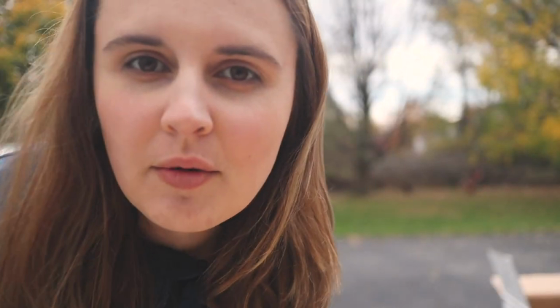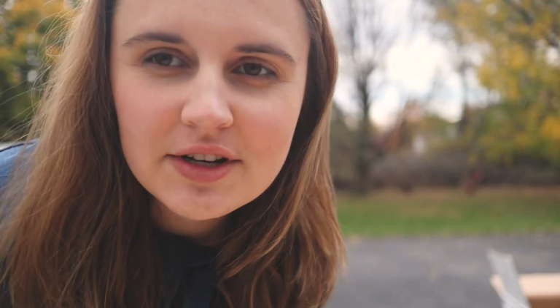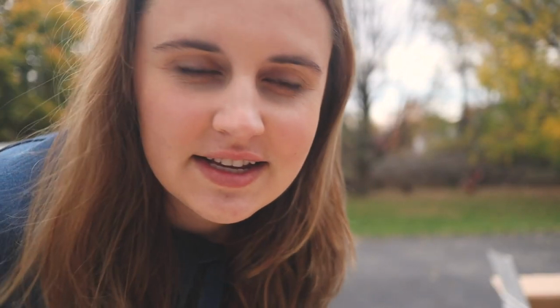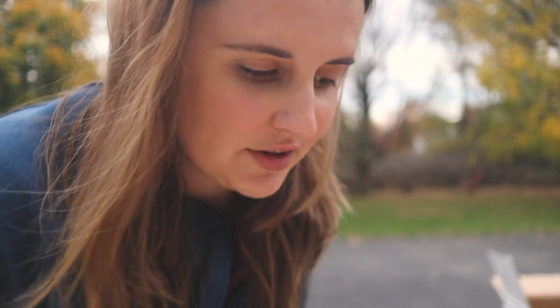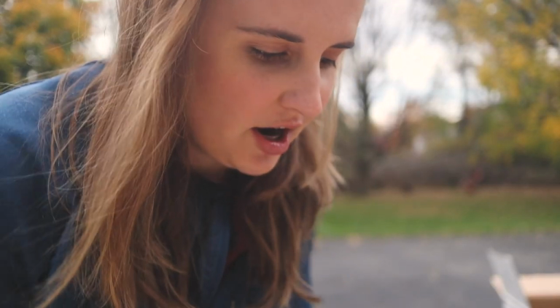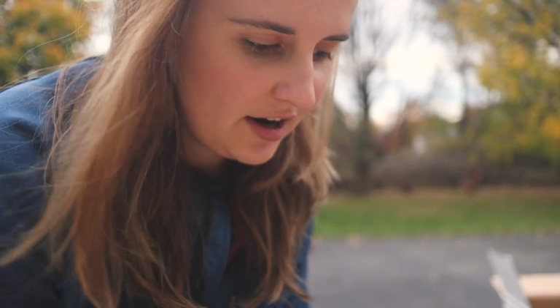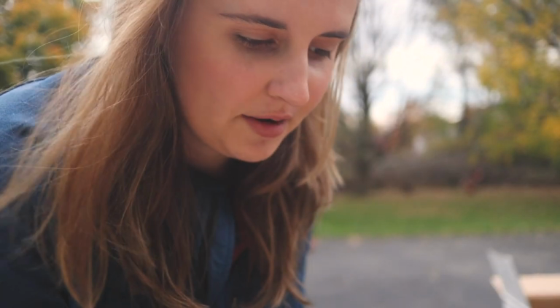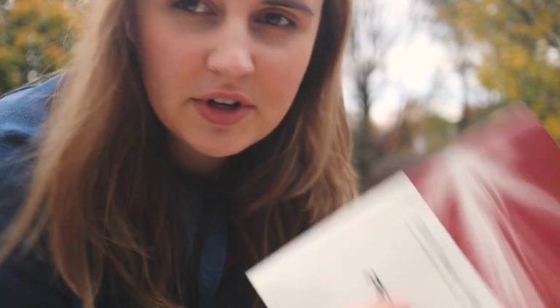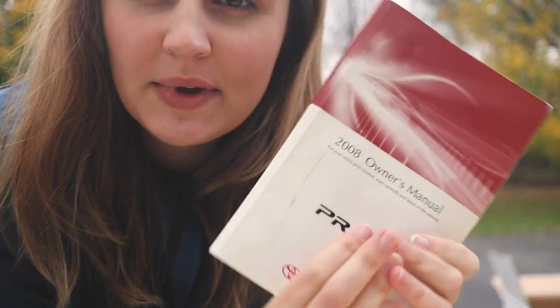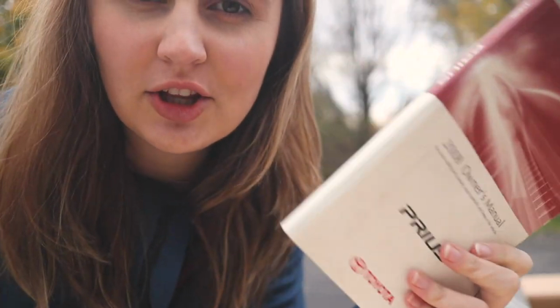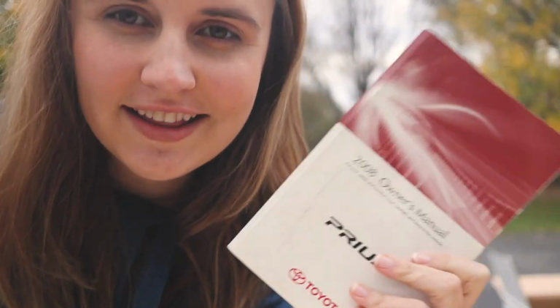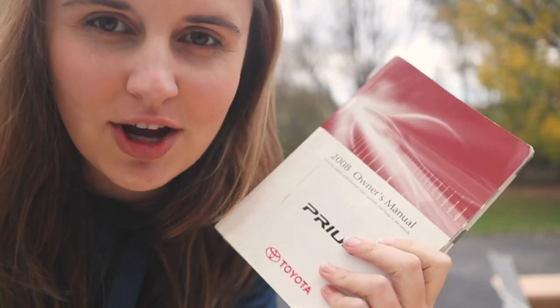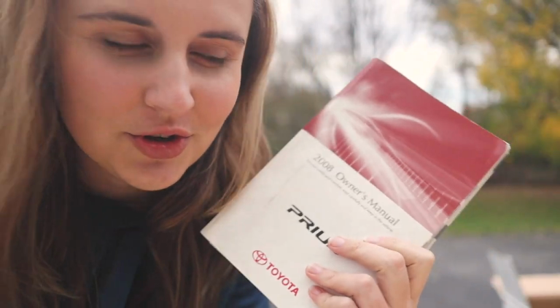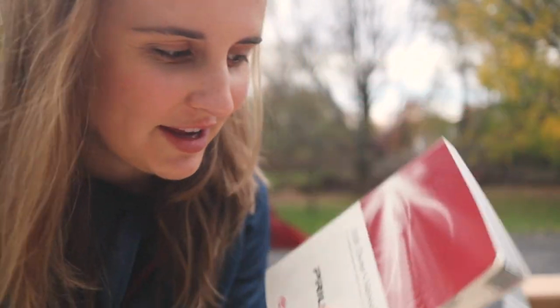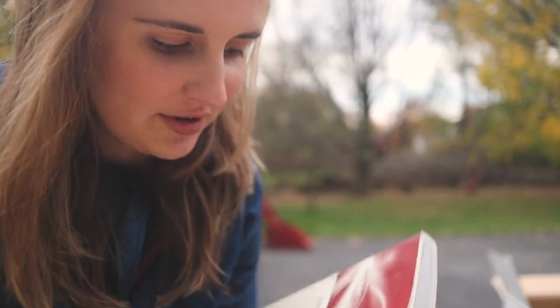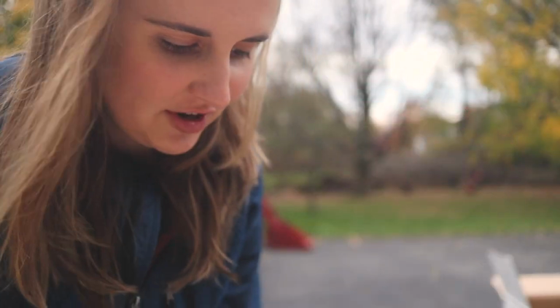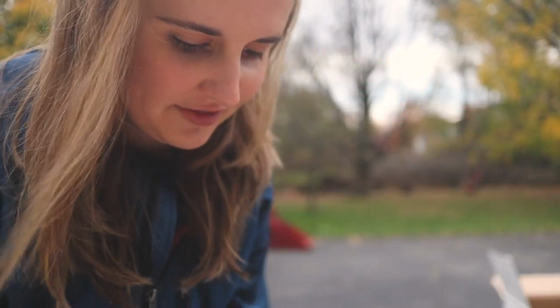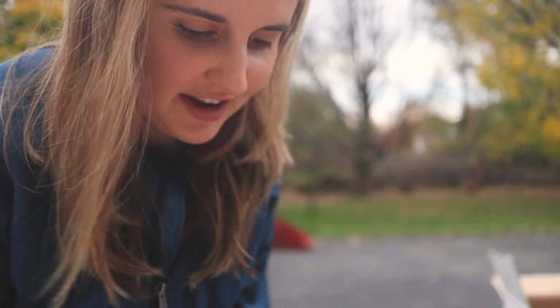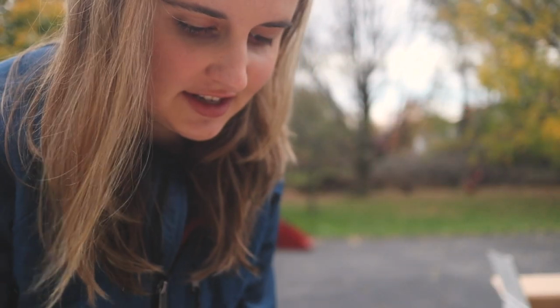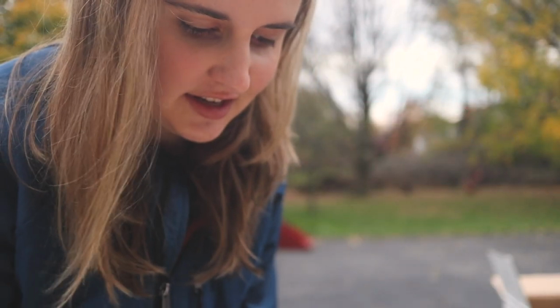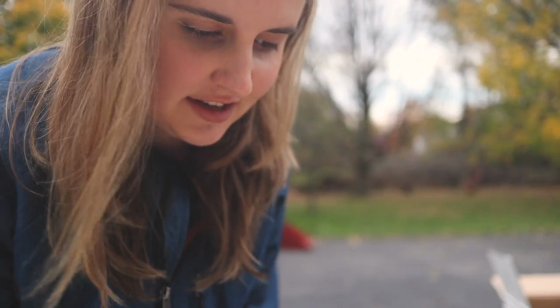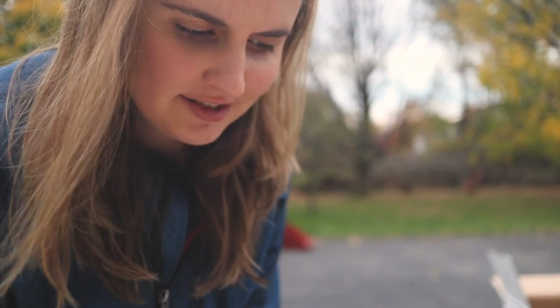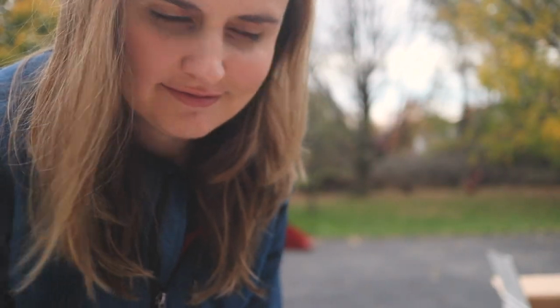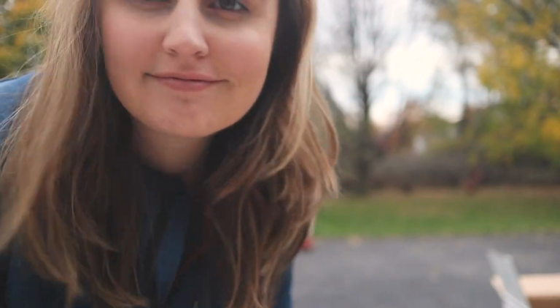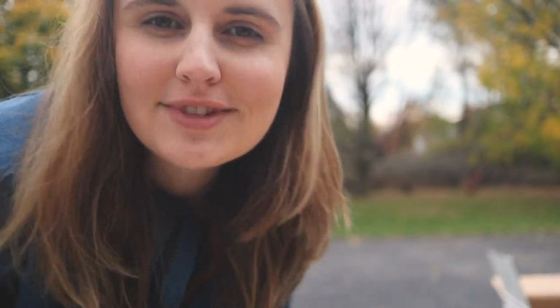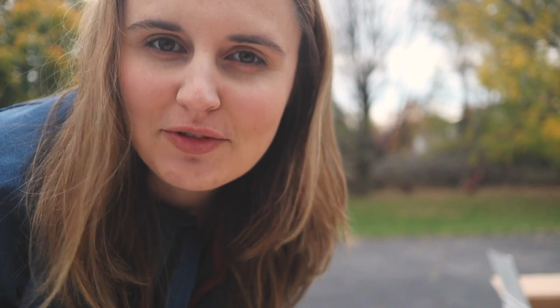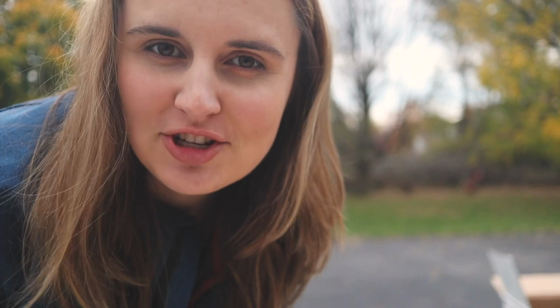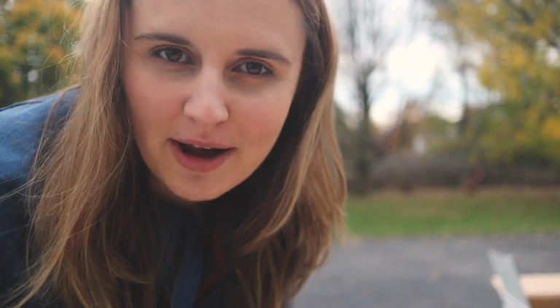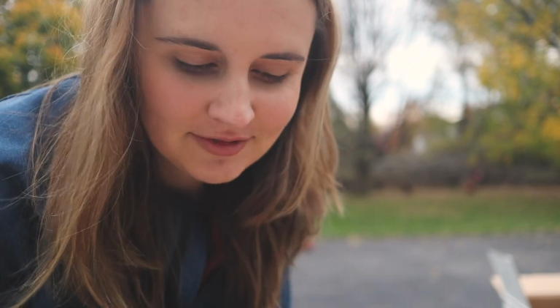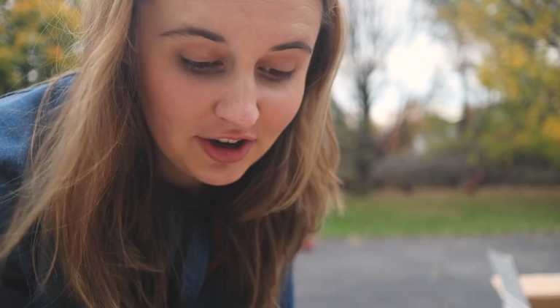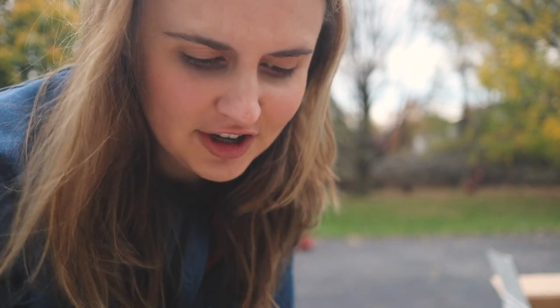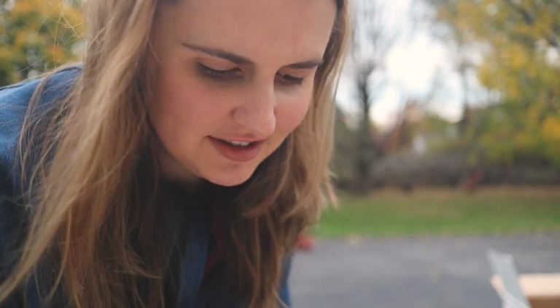While Chris cleans out the car, I'm going to be looking in this owner's manual and trying to find some information about installing car seats.